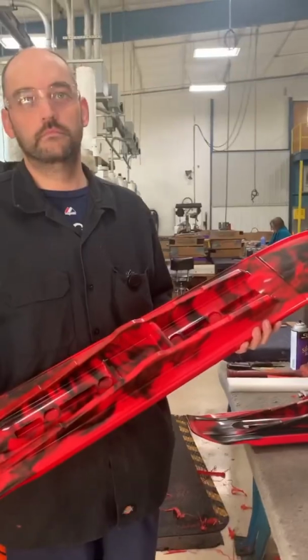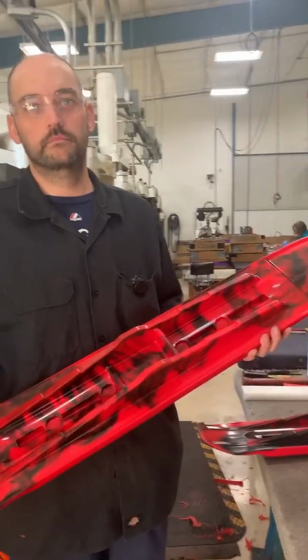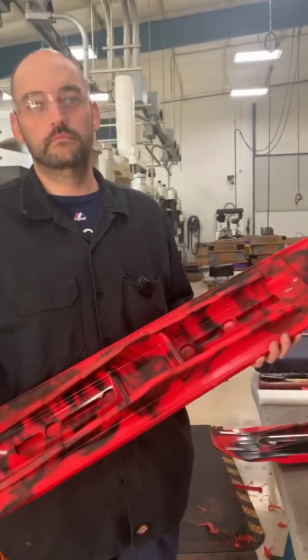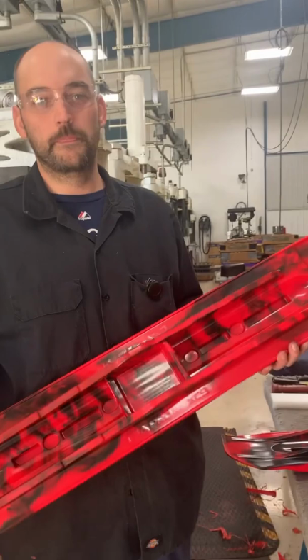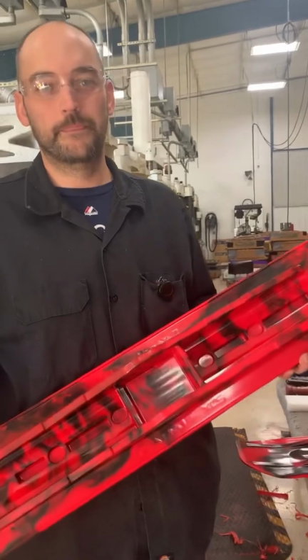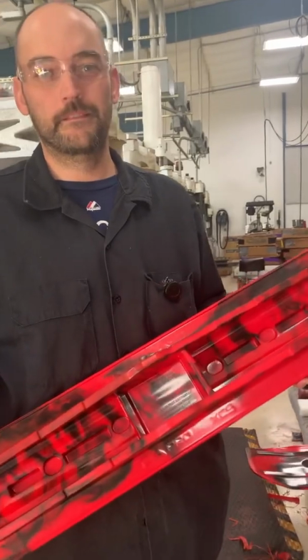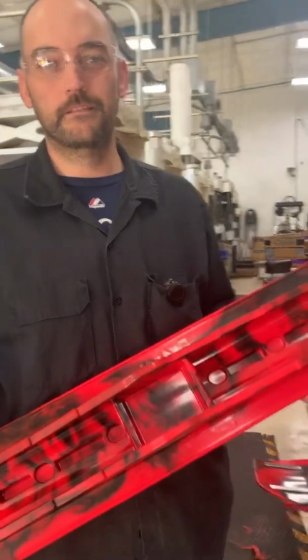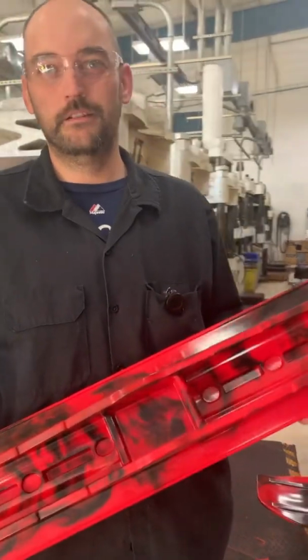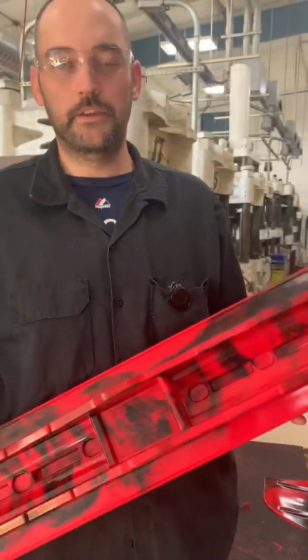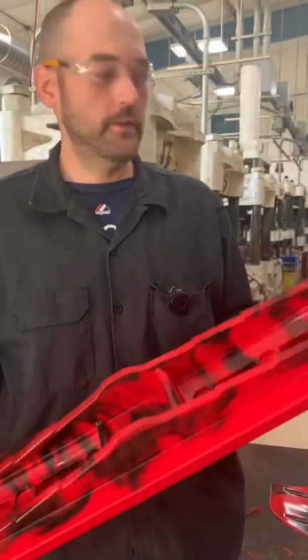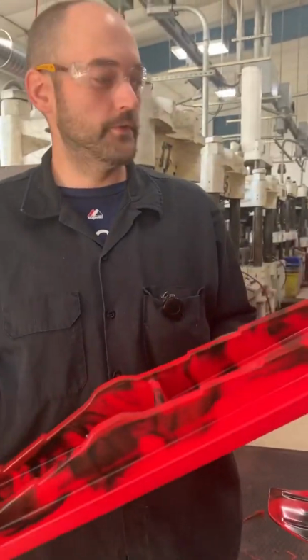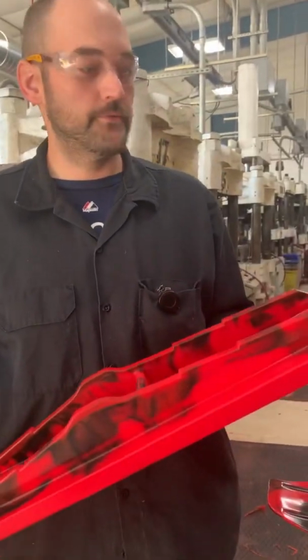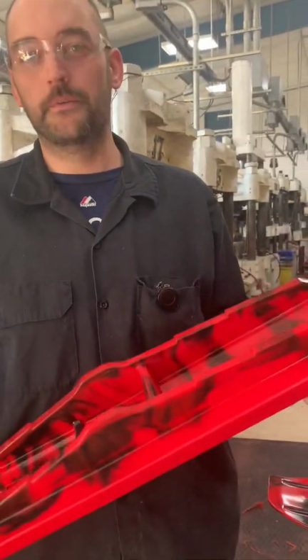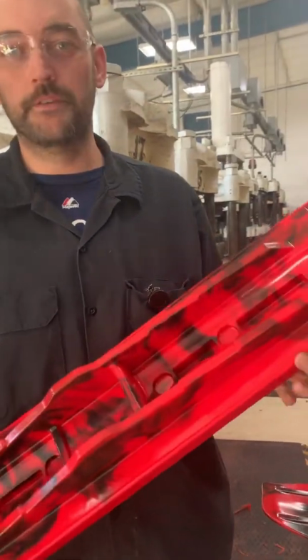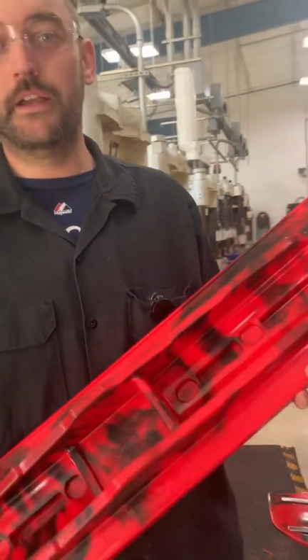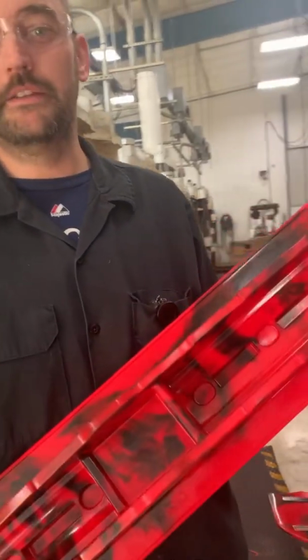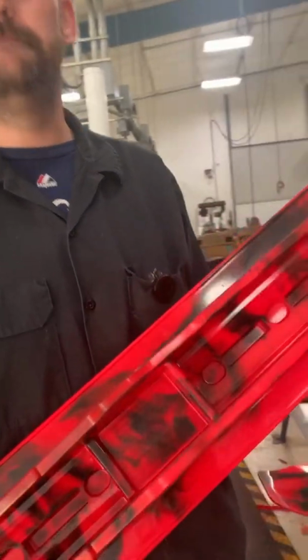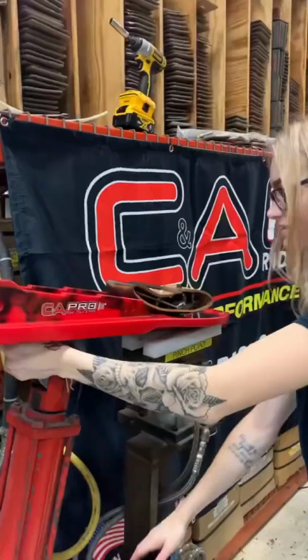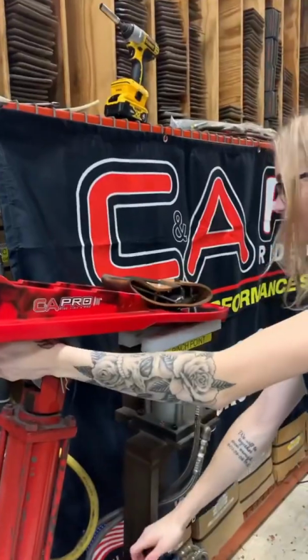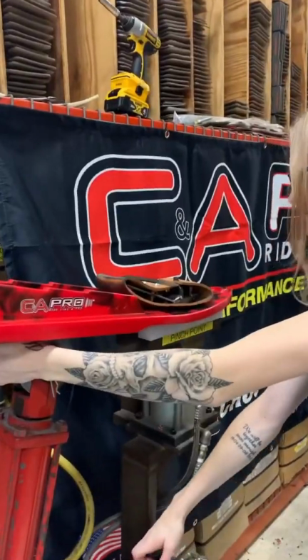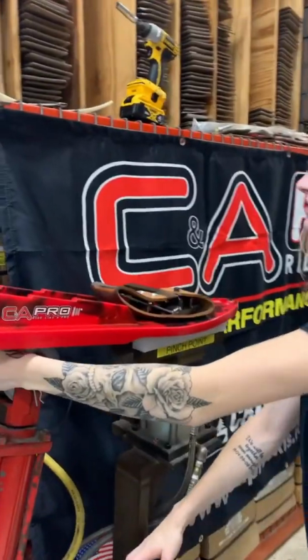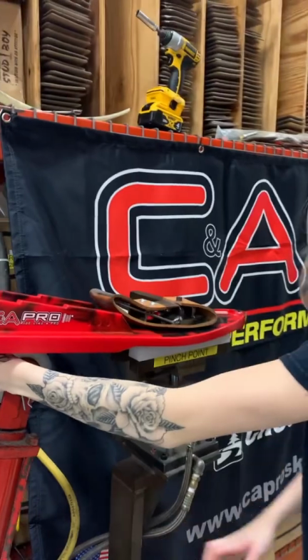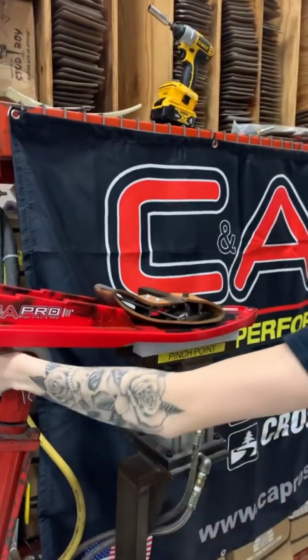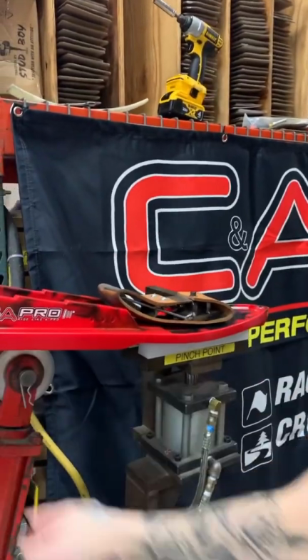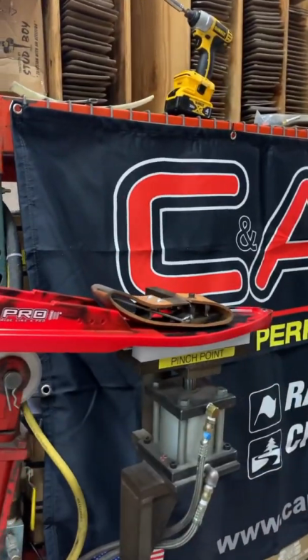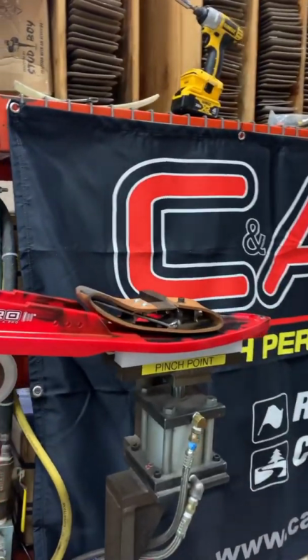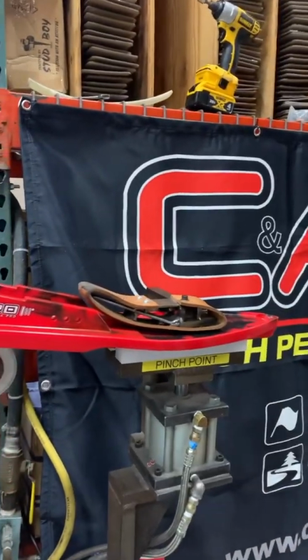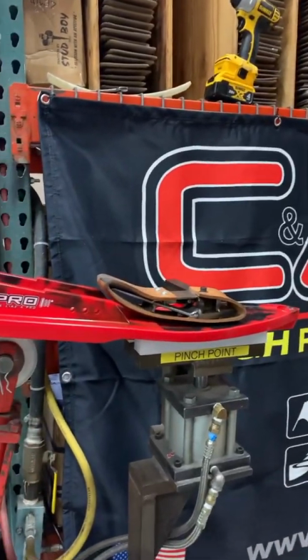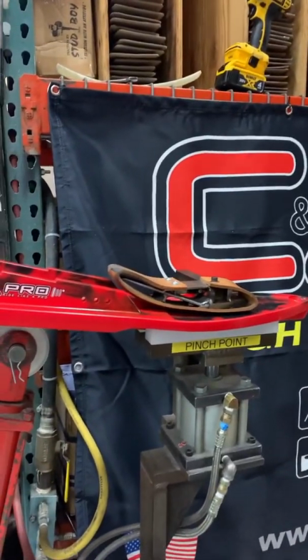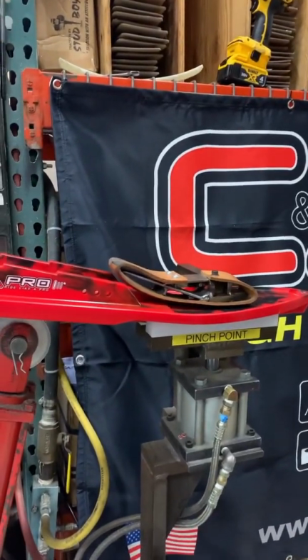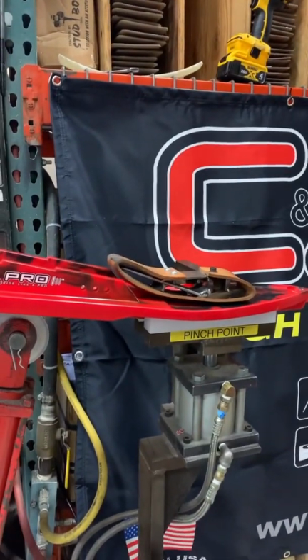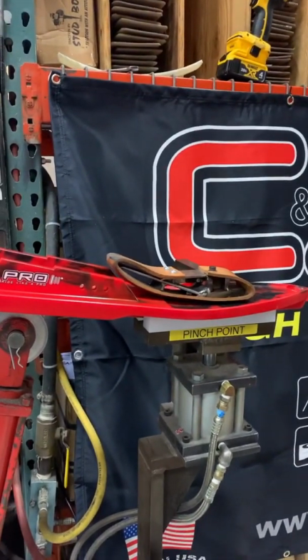Wow, those turned out really nice, Nick. Yeah, they did. It was a nice red with a nice black inlay. Mallory is going to put the handles on these custom XCS skis.